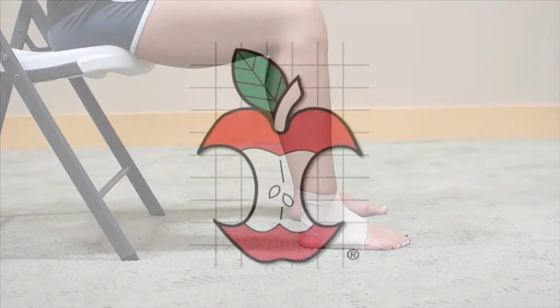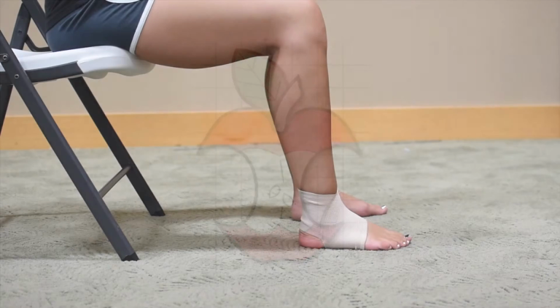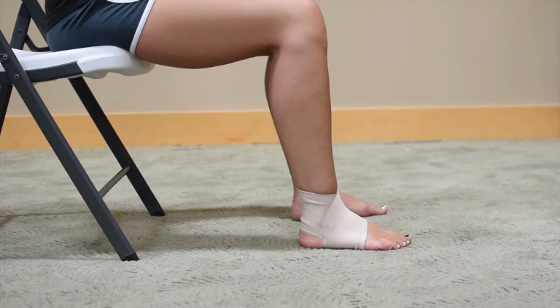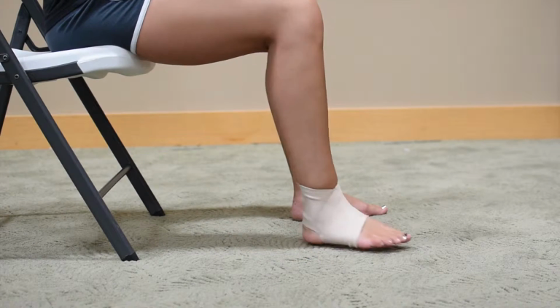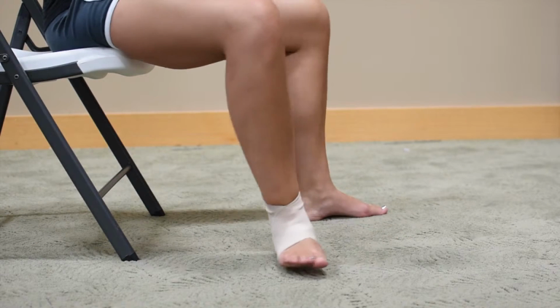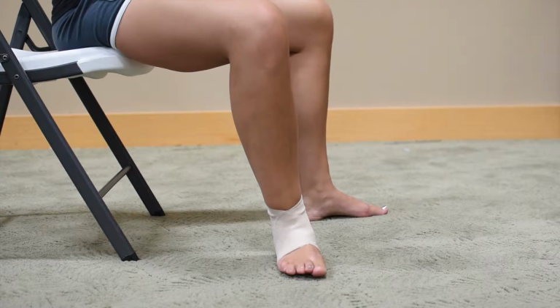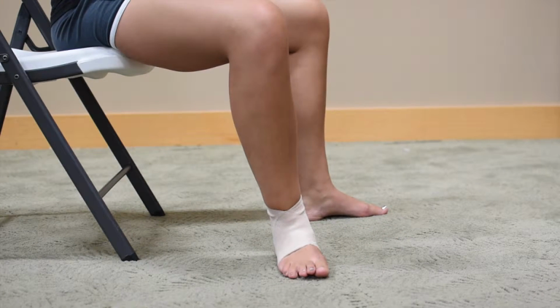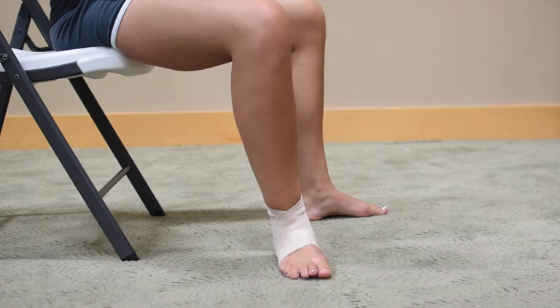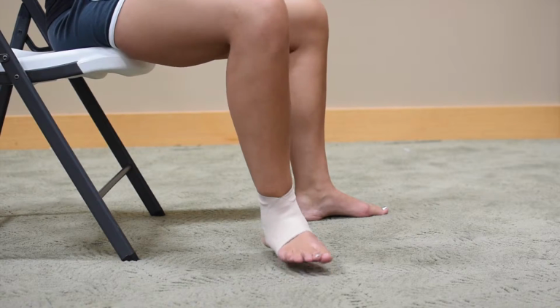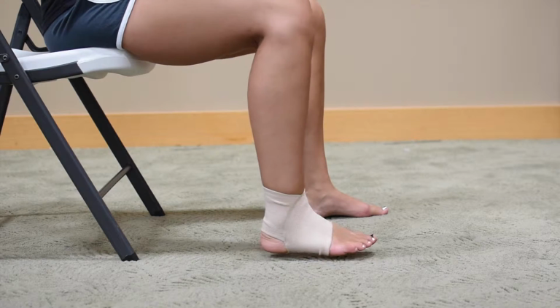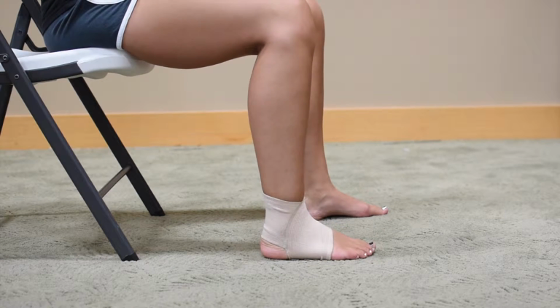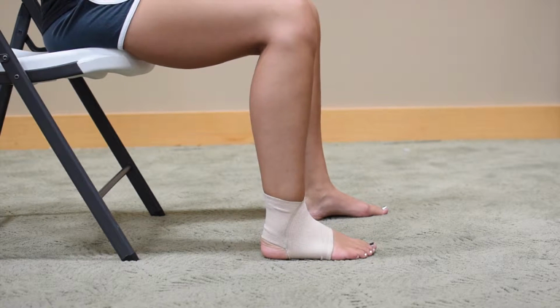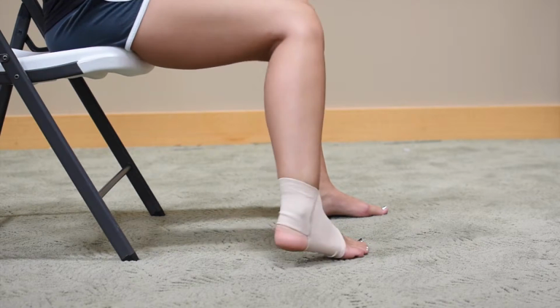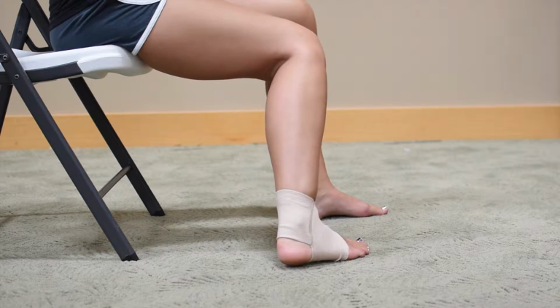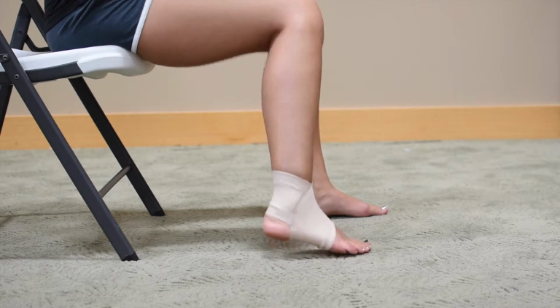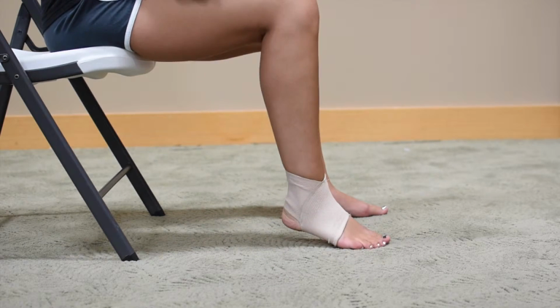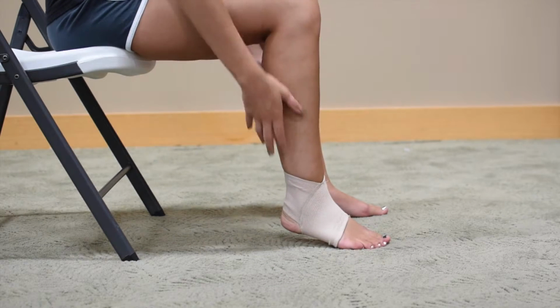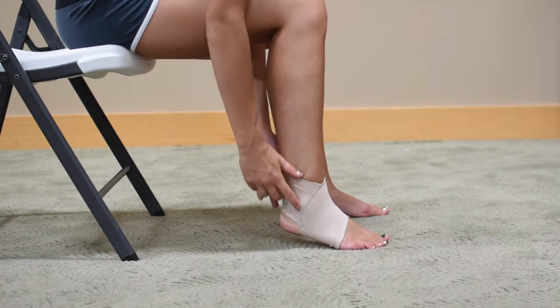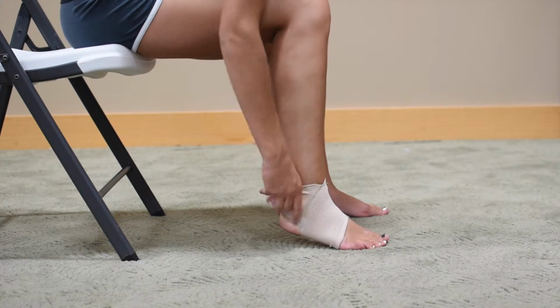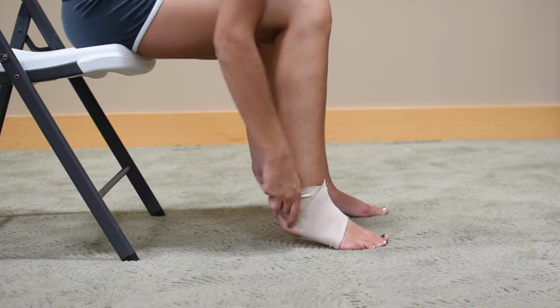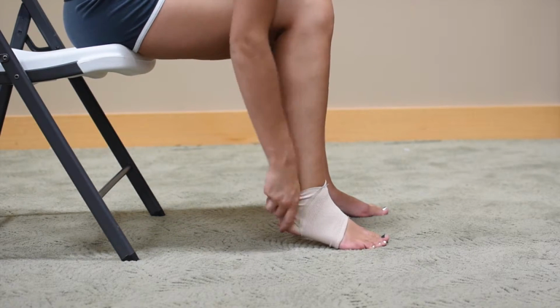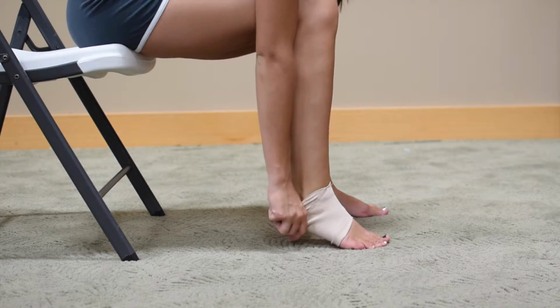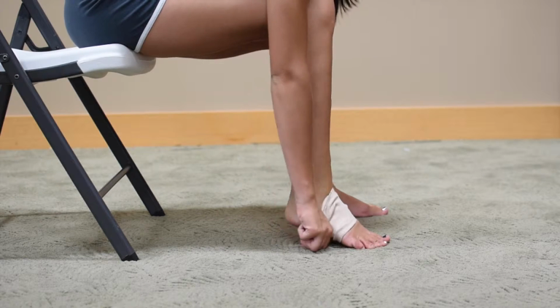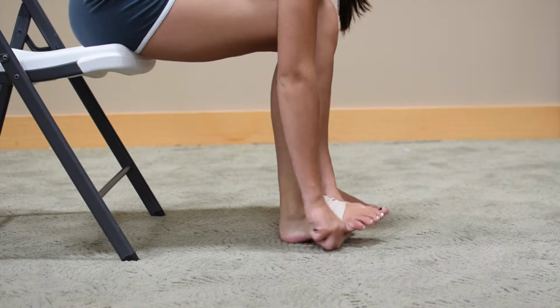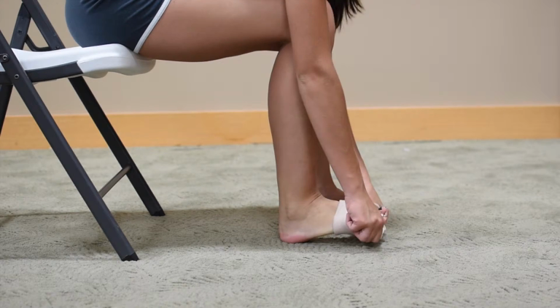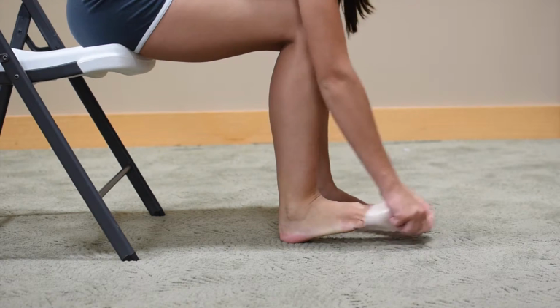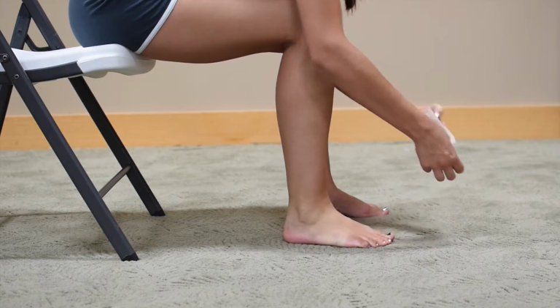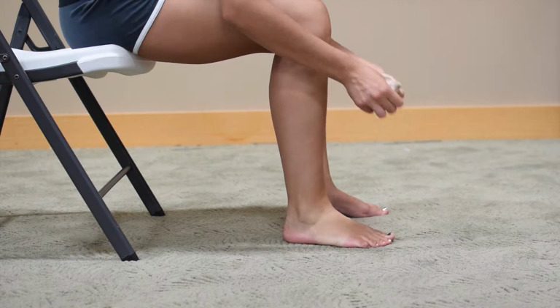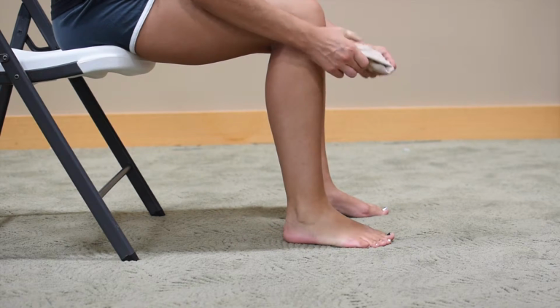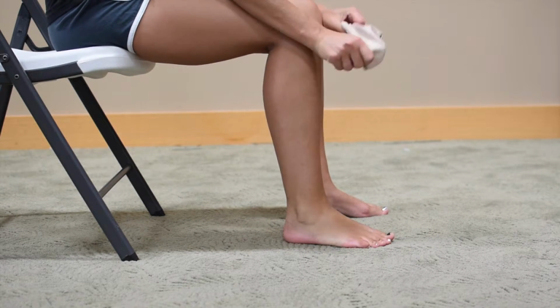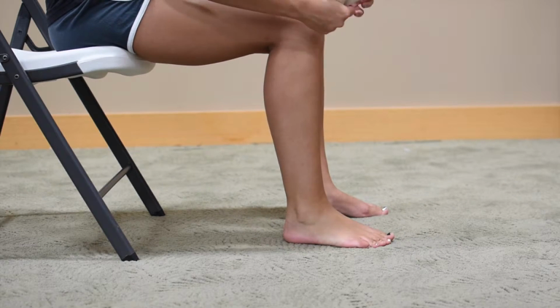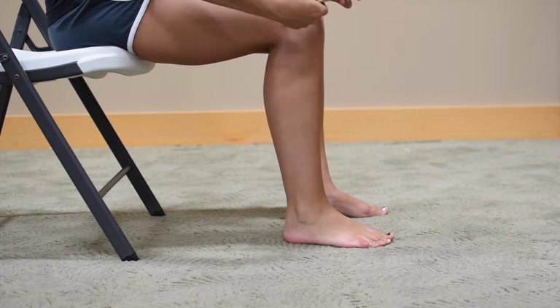Core Products elastic ankle sleeve easily slips over the ankle to help reduce ankle instability and swelling. It helps relieve common symptoms of arthritis, sprains, painful arches, or plantar fasciitis.